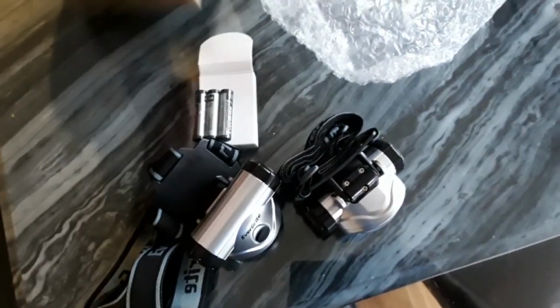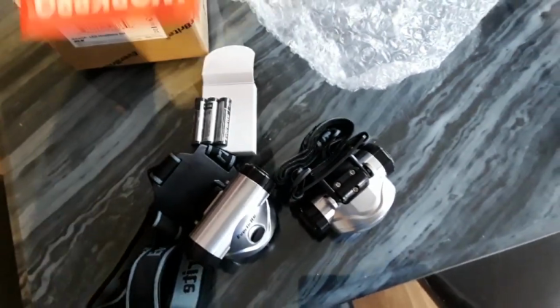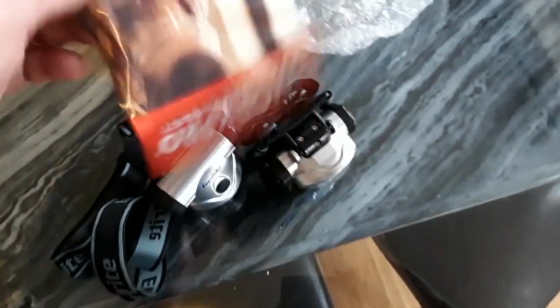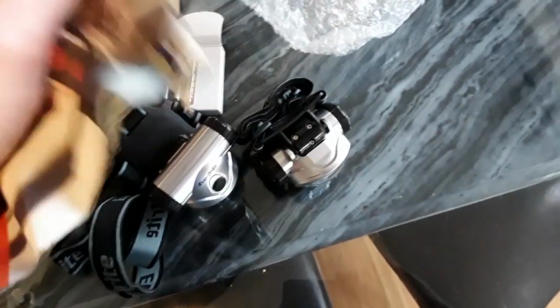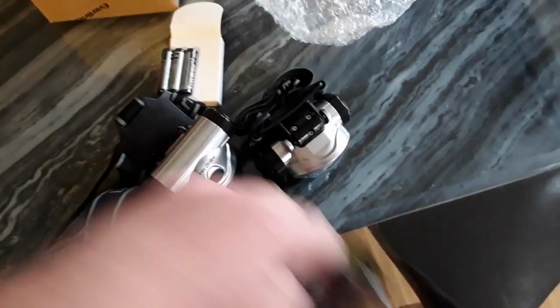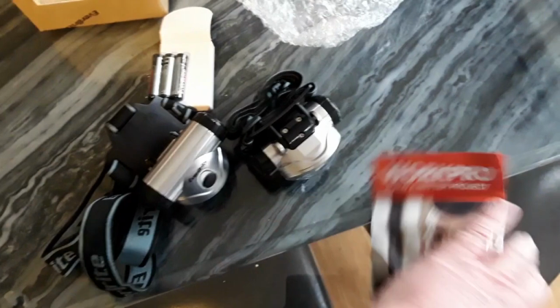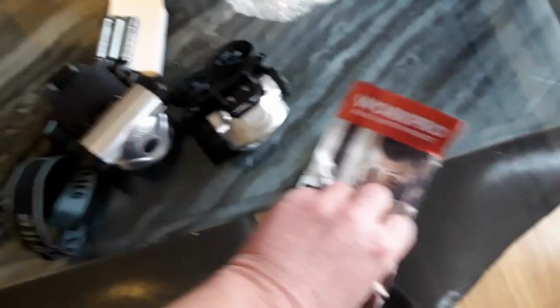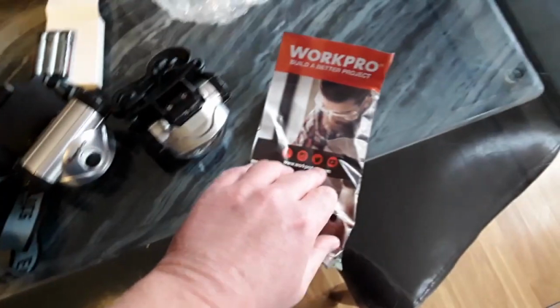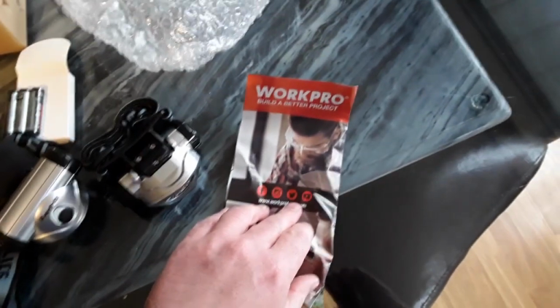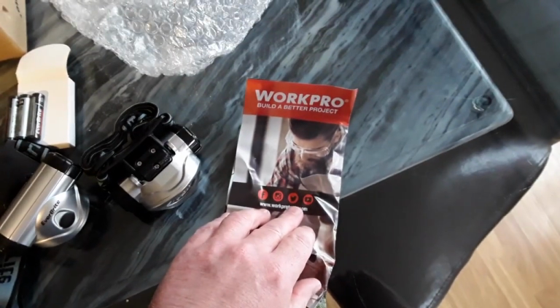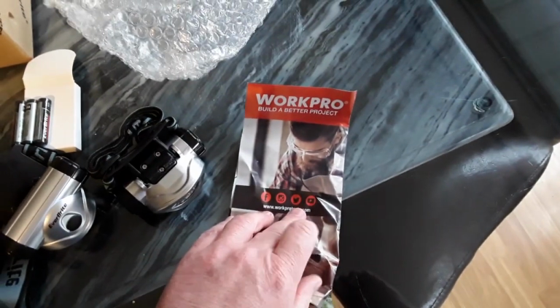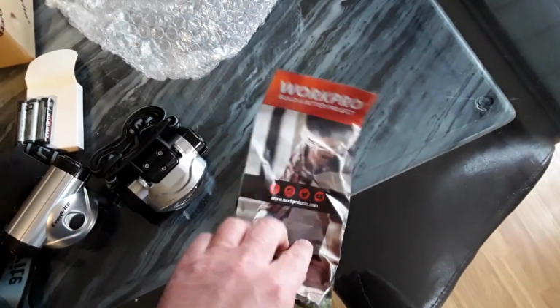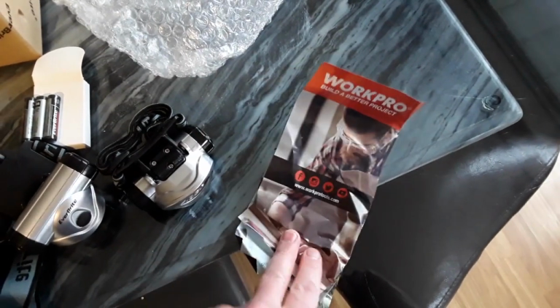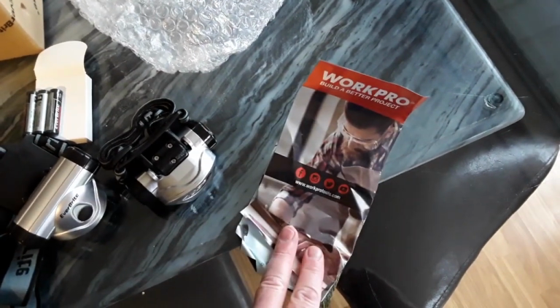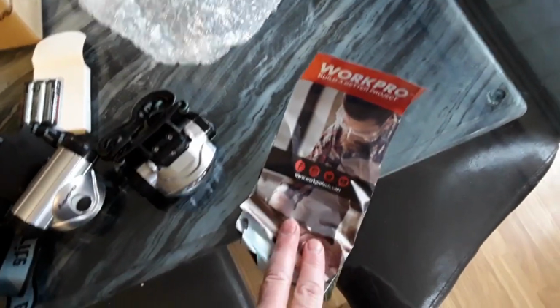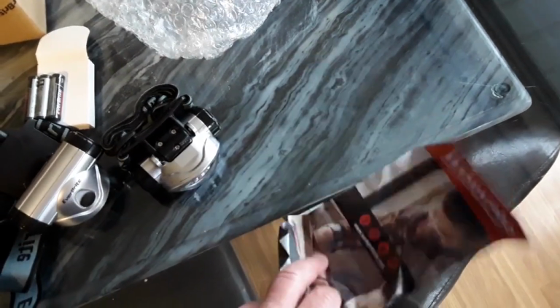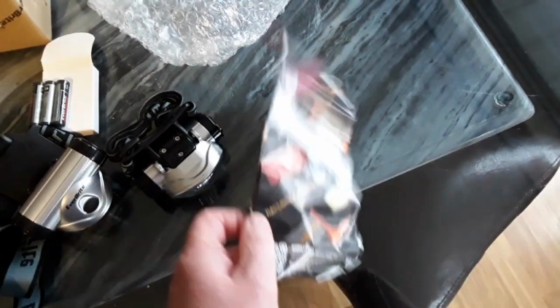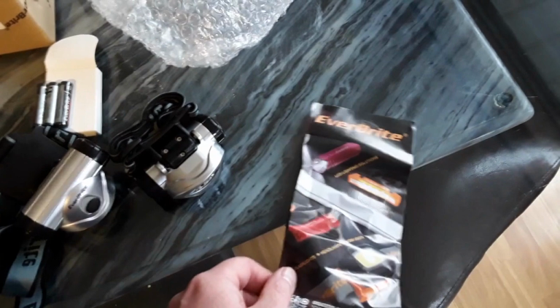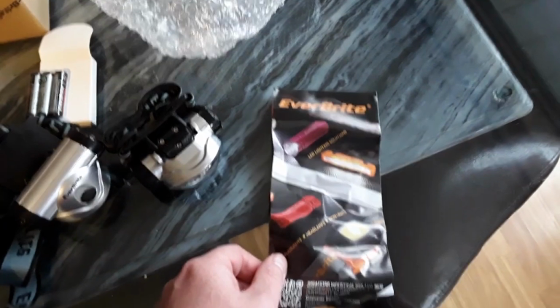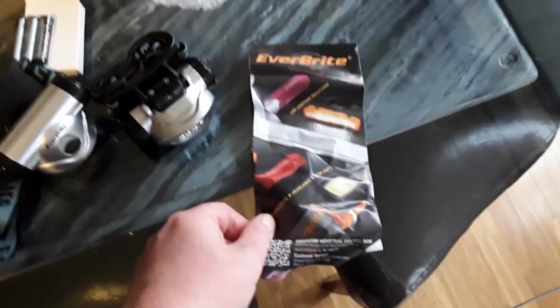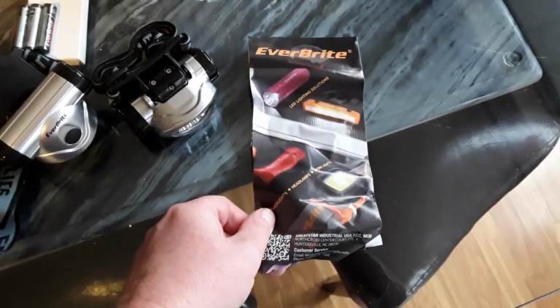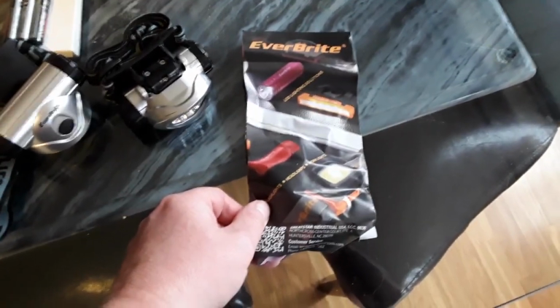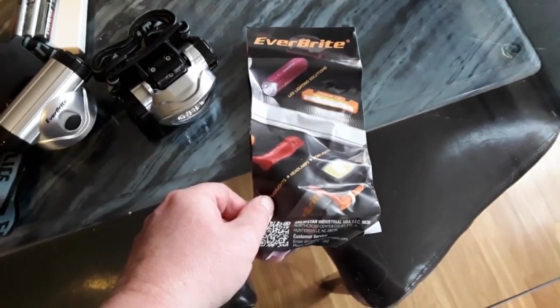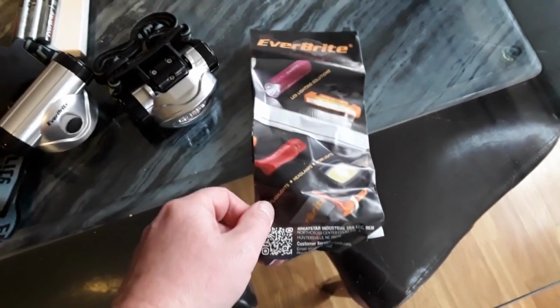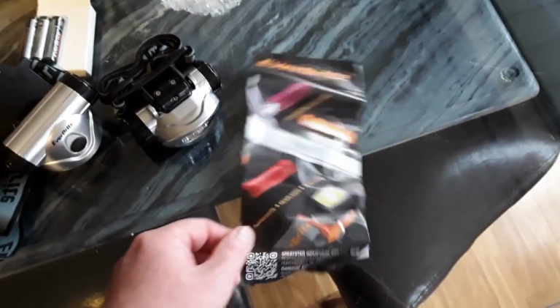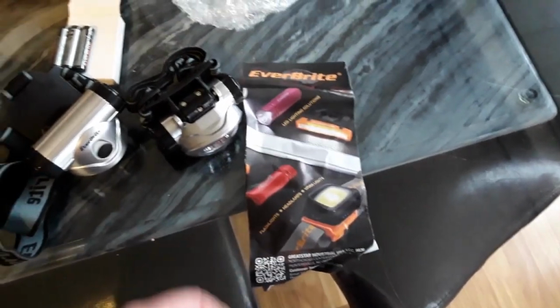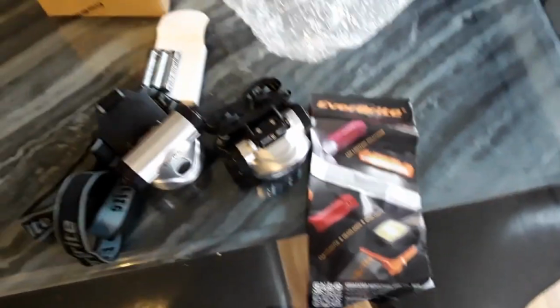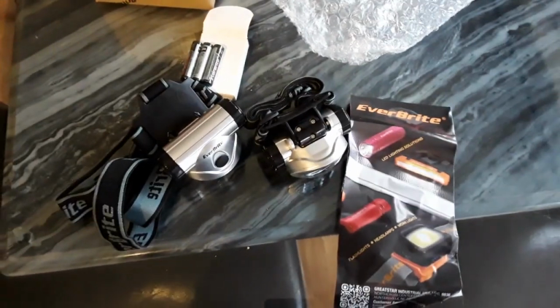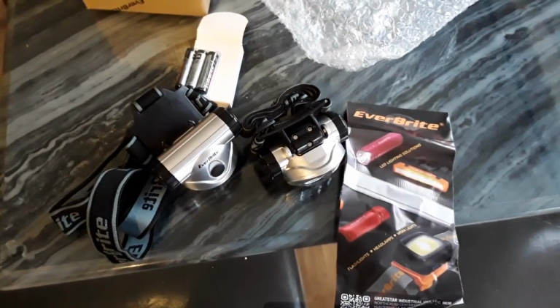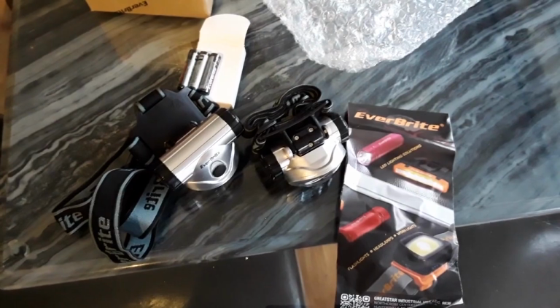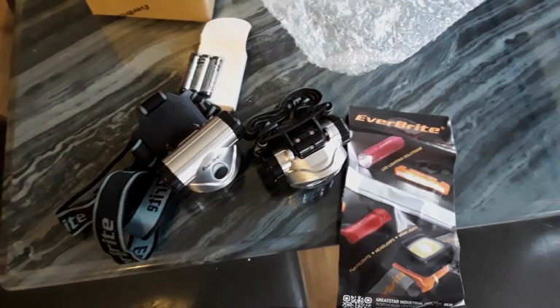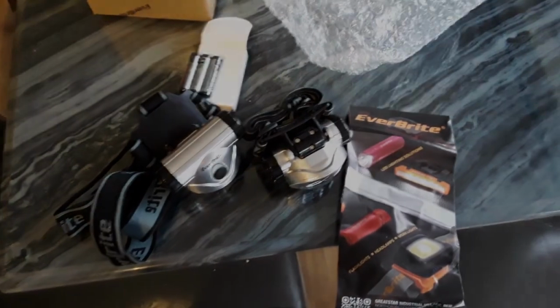What else is in the box? Work Pro Build-A-Better Project — oh, just advertising. Anyway, let's put this on the helmet.